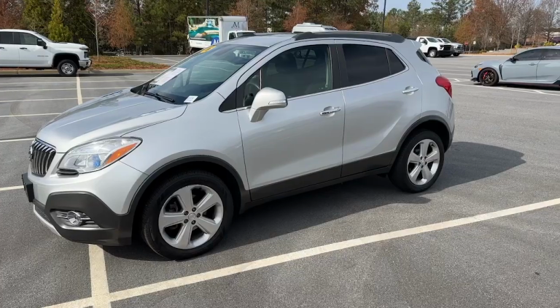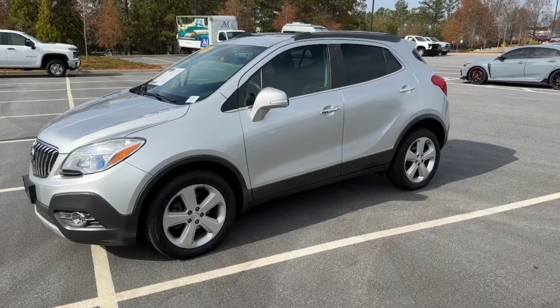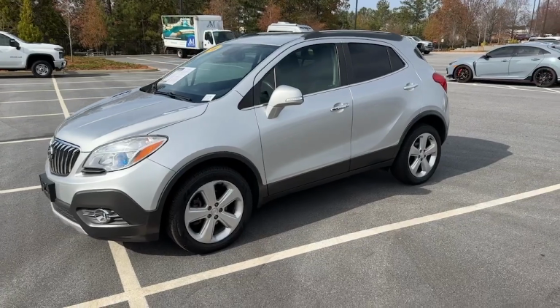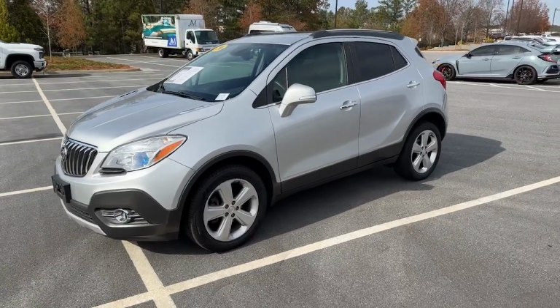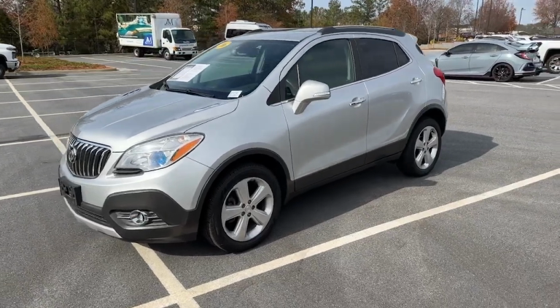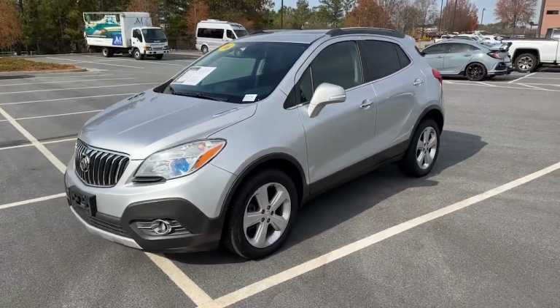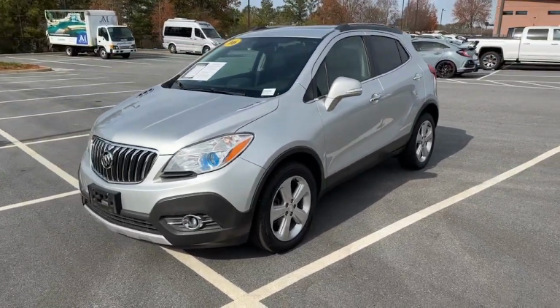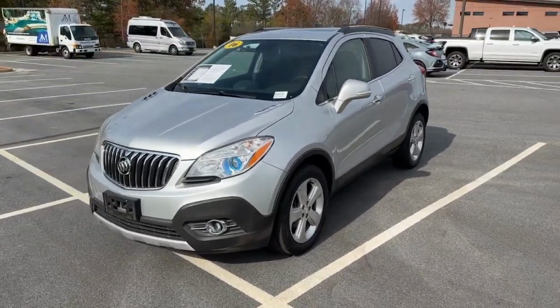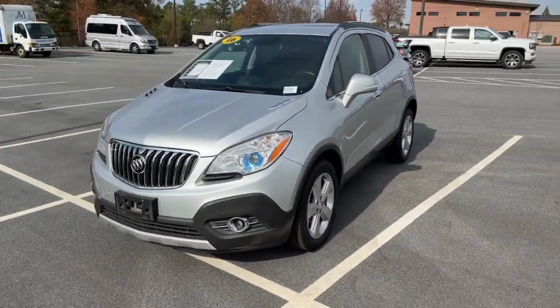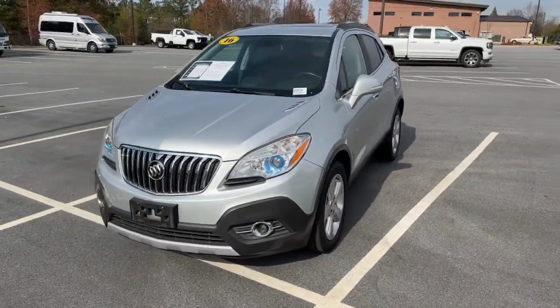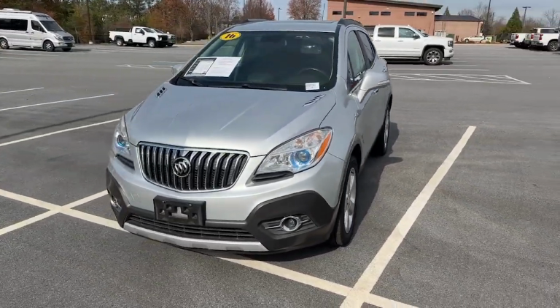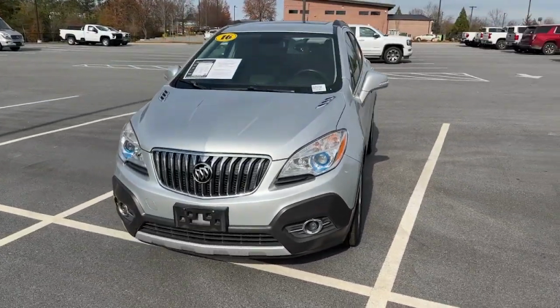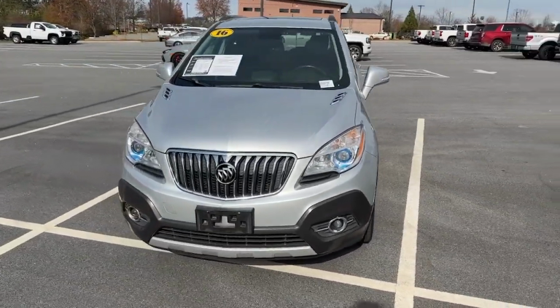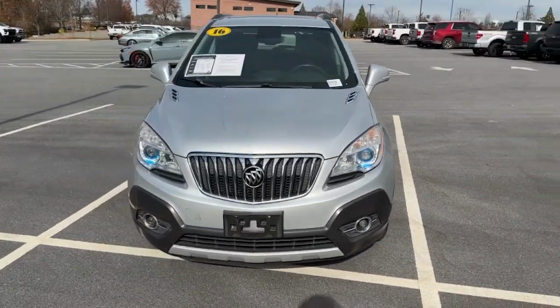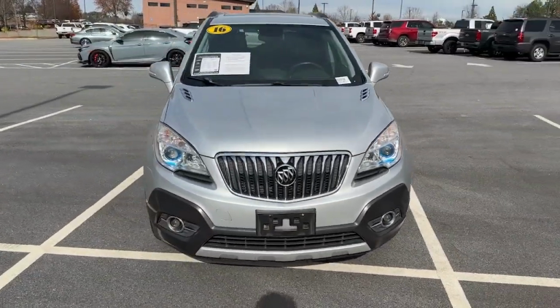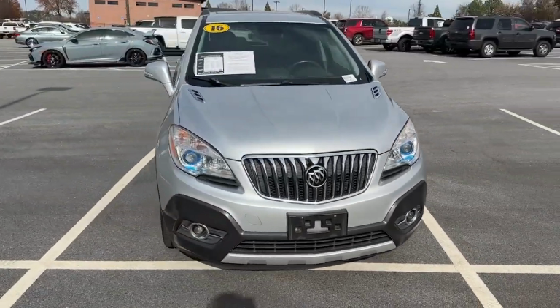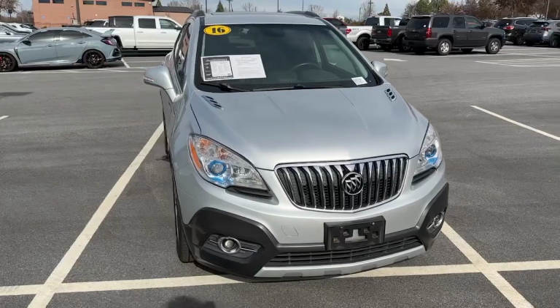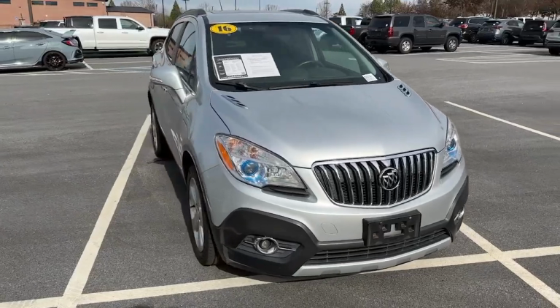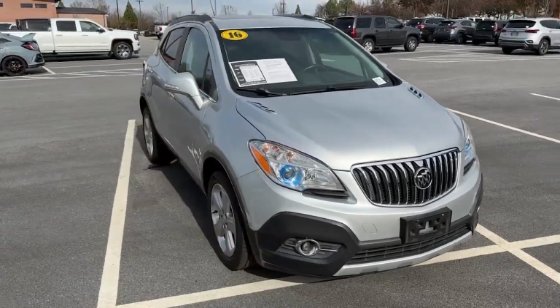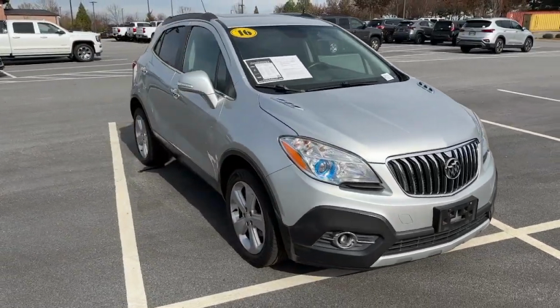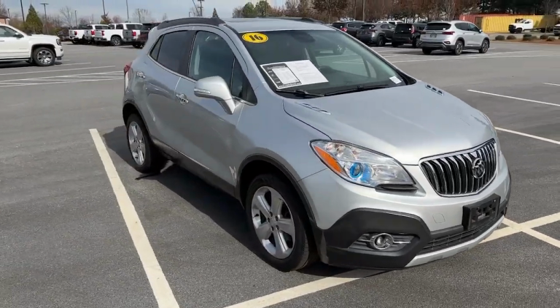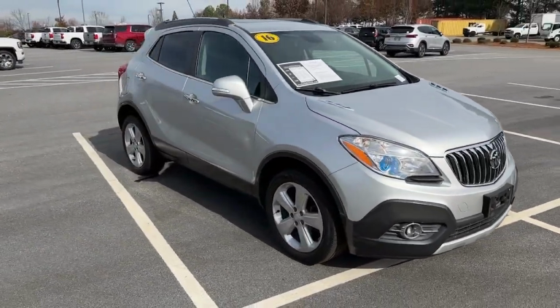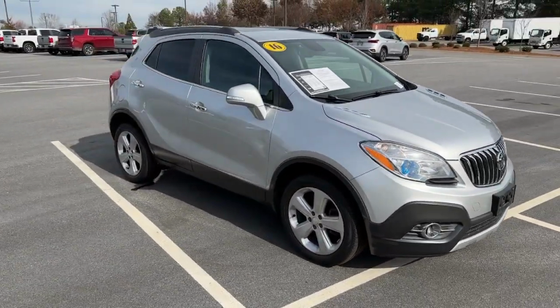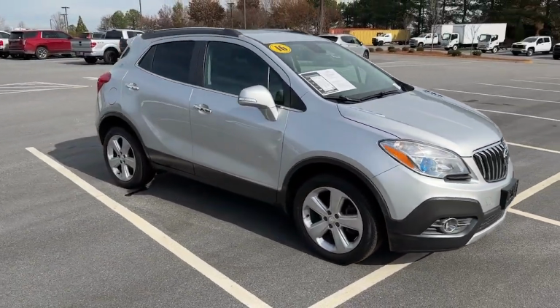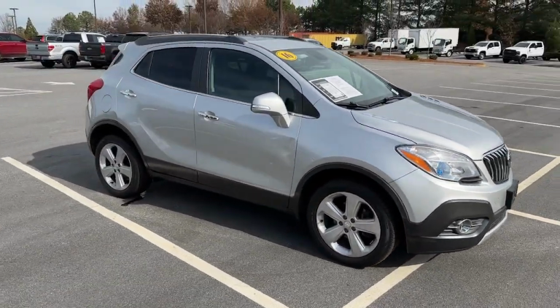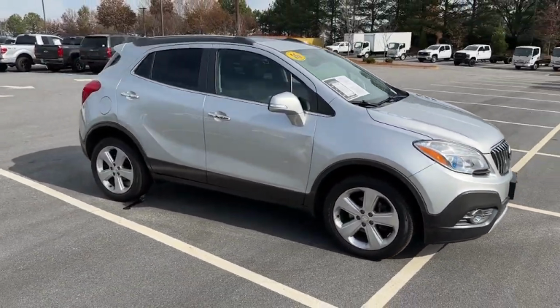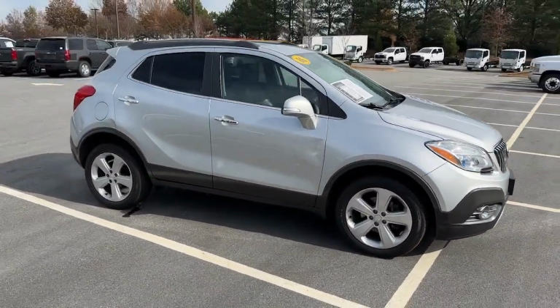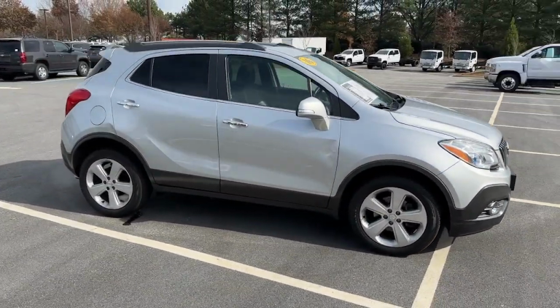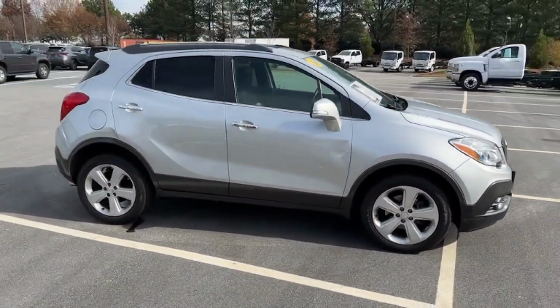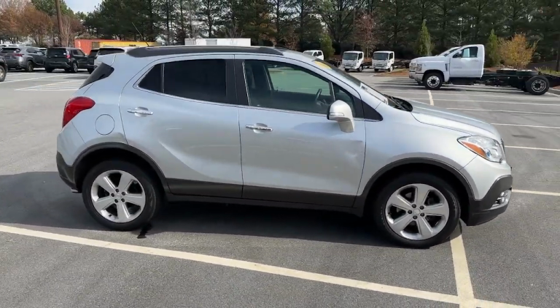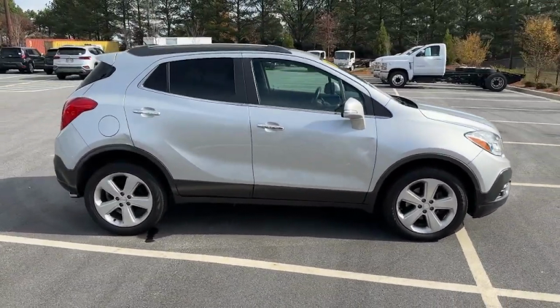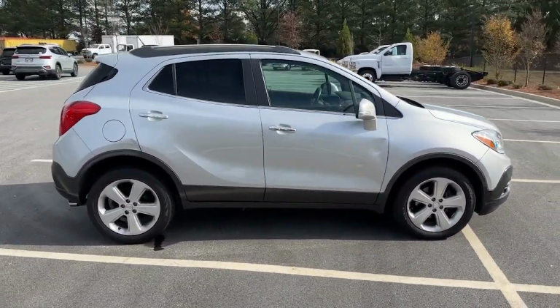Picture yourself in the 2016 Buick Encore. This vehicle is an outstanding buy with fewer than 150,000 miles on the odometer.